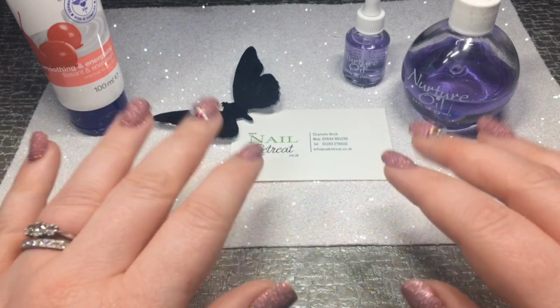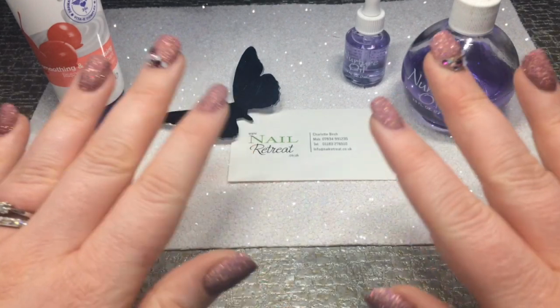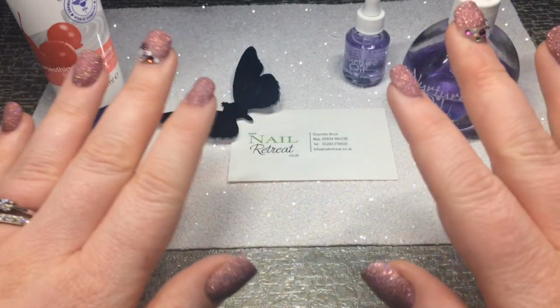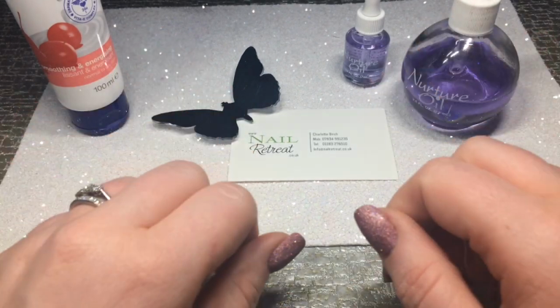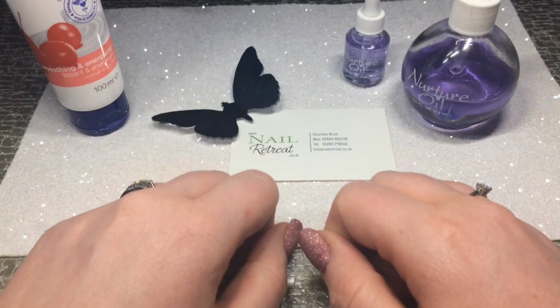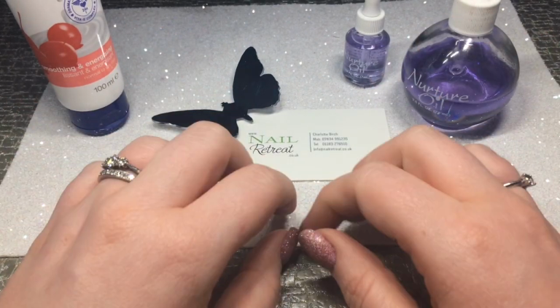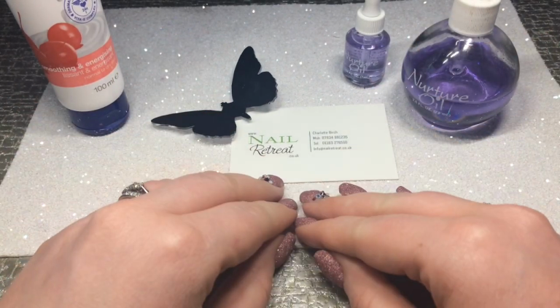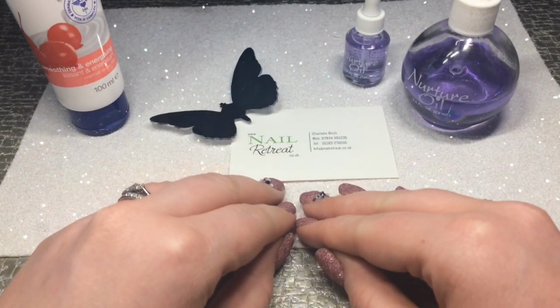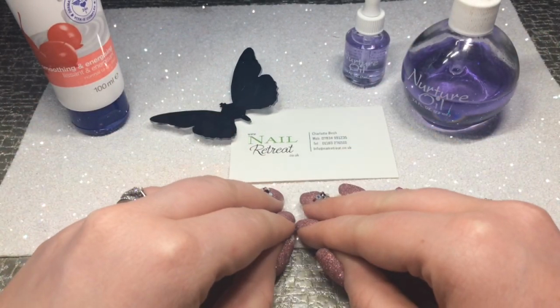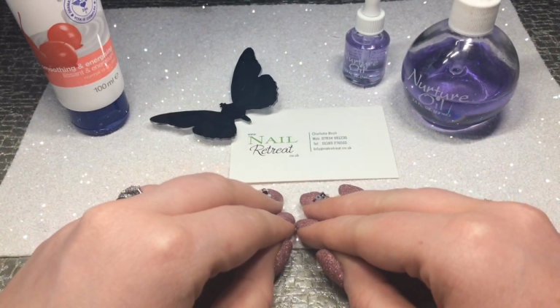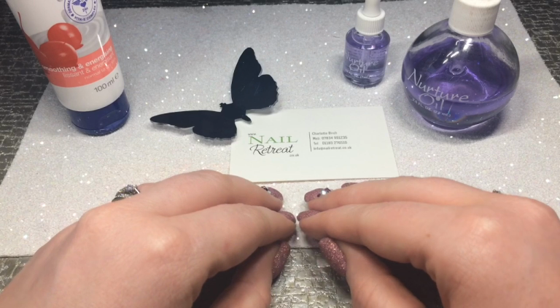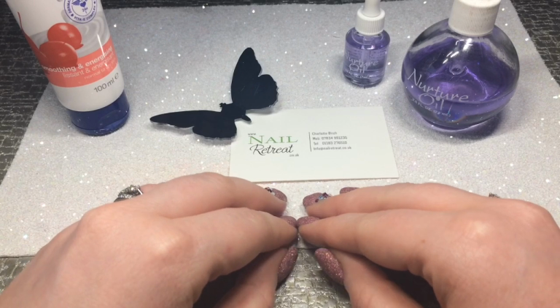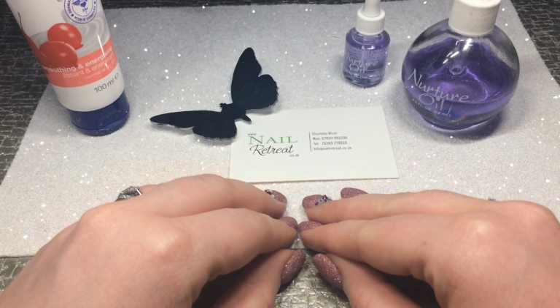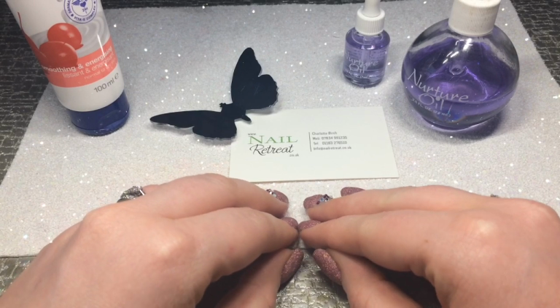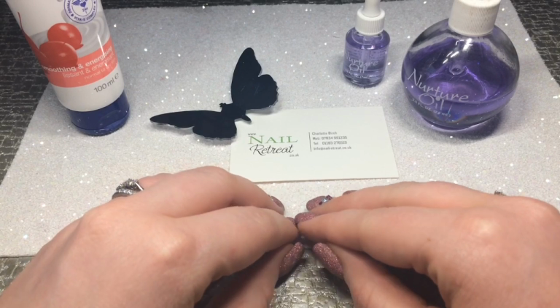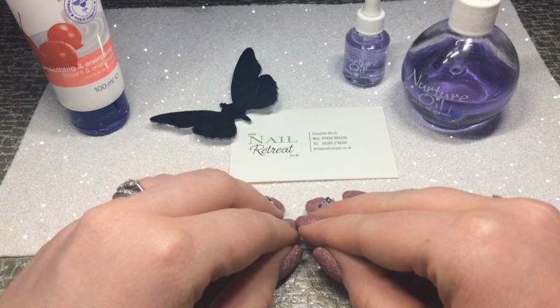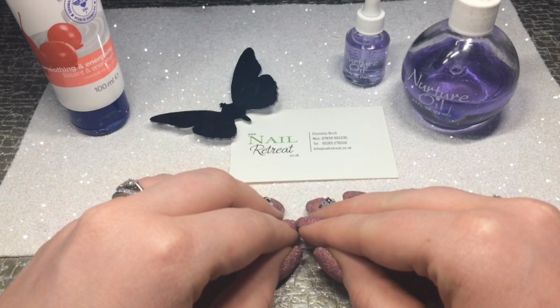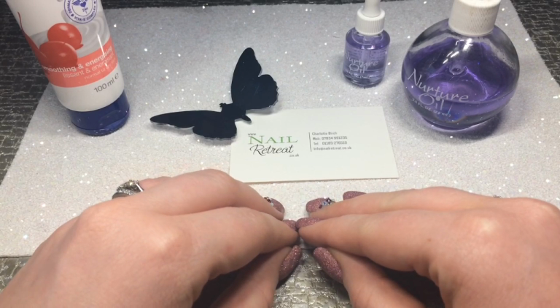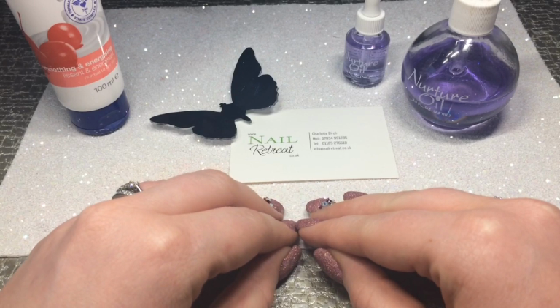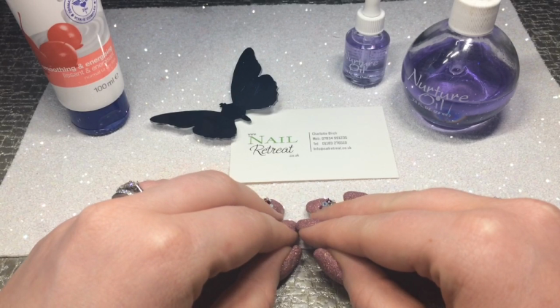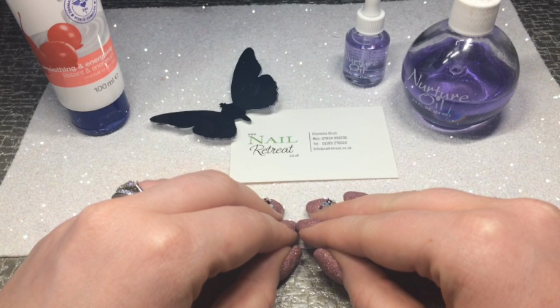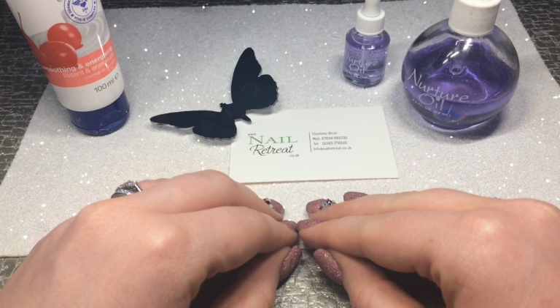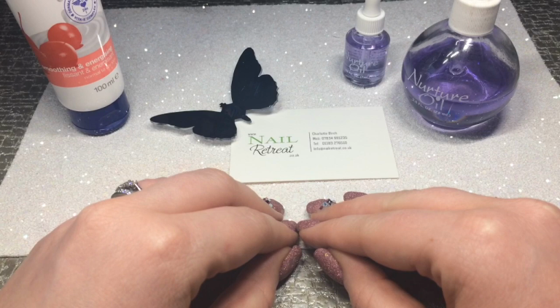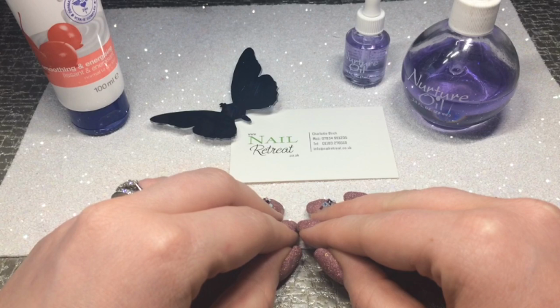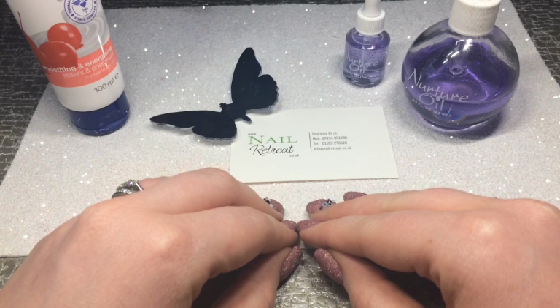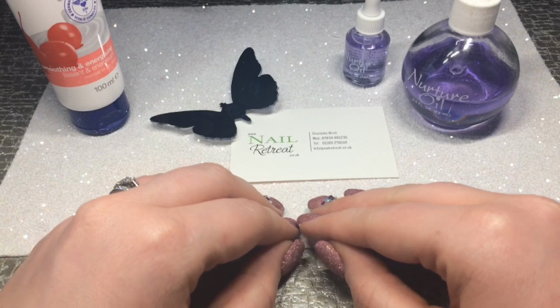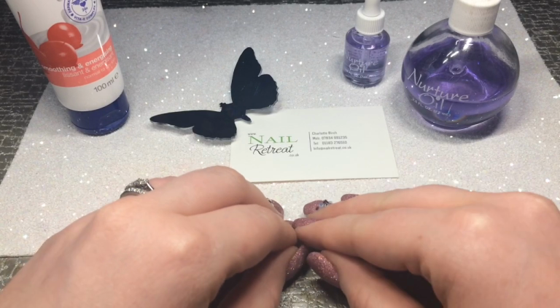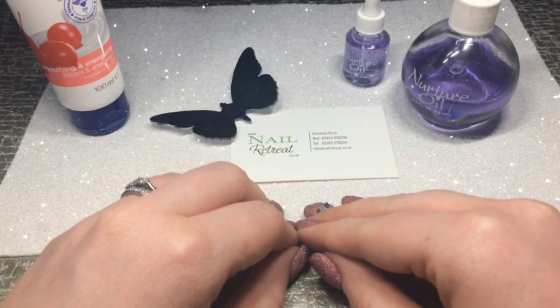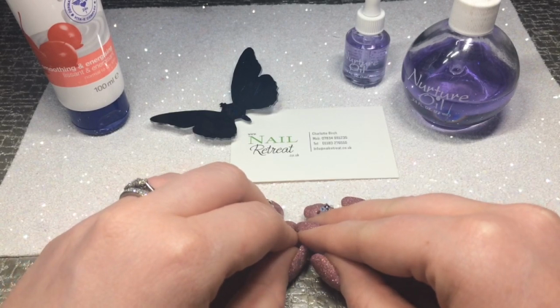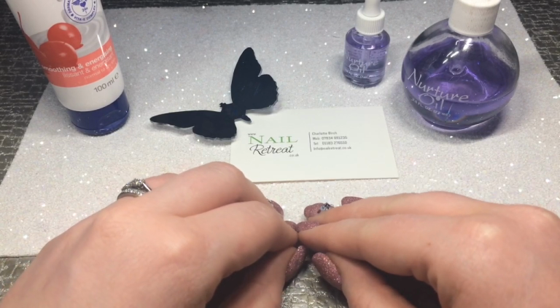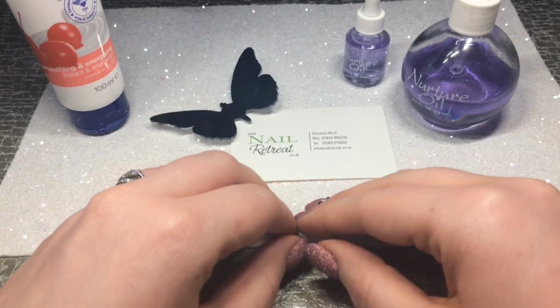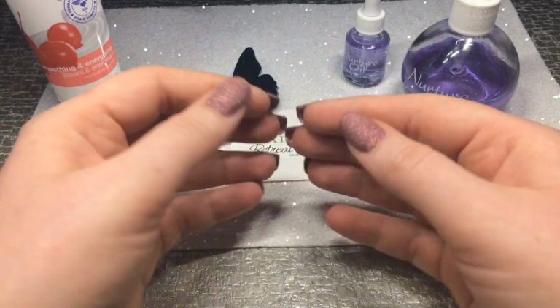Hi everyone, my name is Charlotte Burch and I'm from The Nail Retreat in Mortimer. I'm just going to do a very quick and simple video on aftercare.